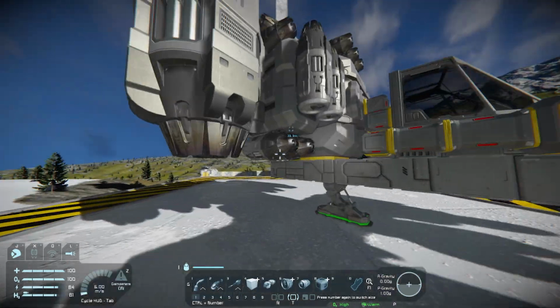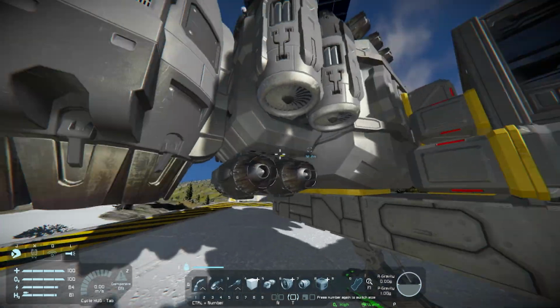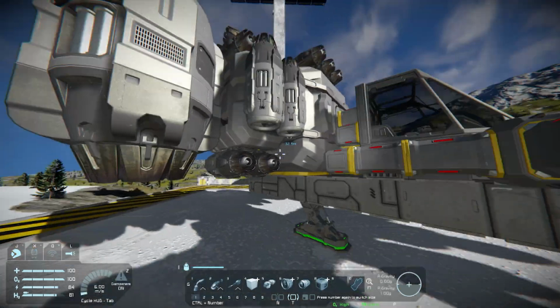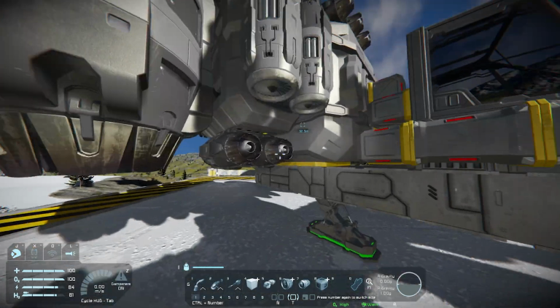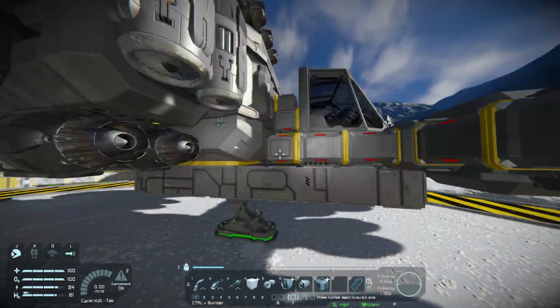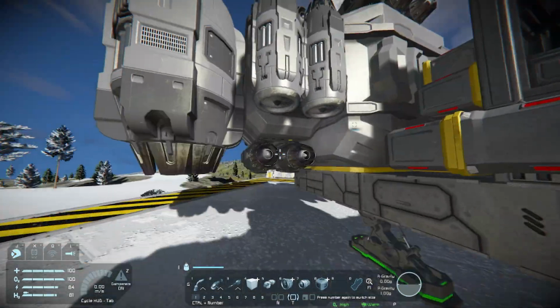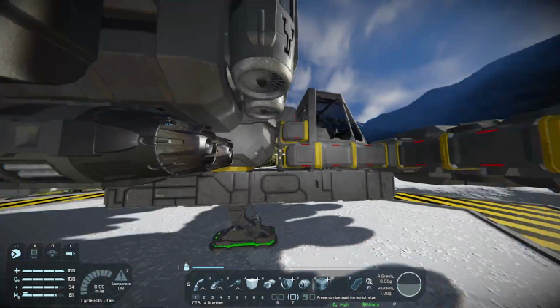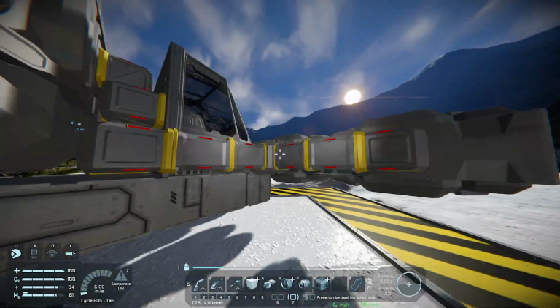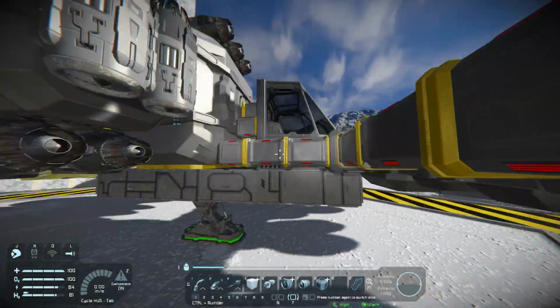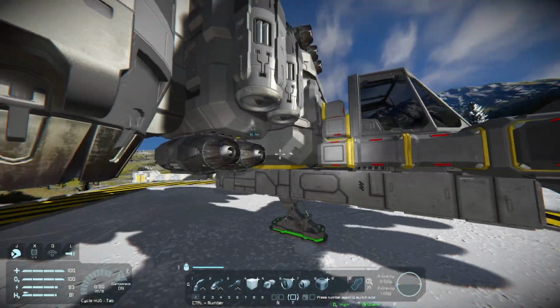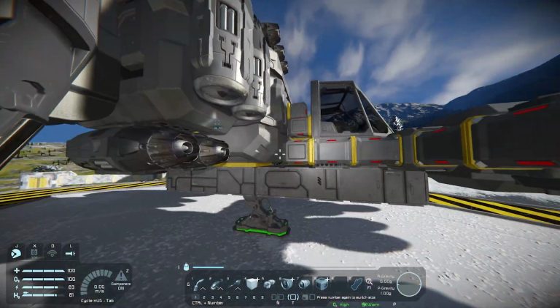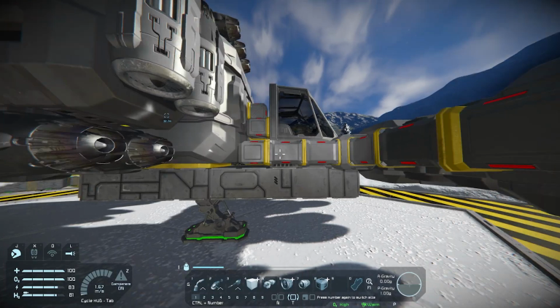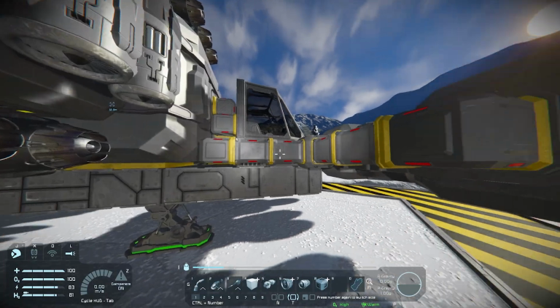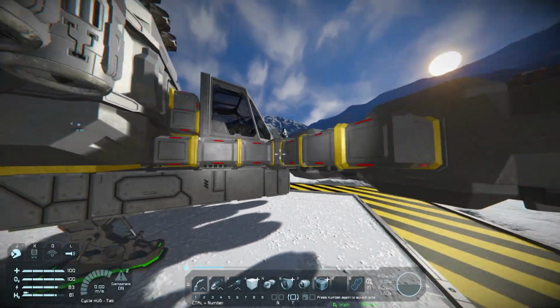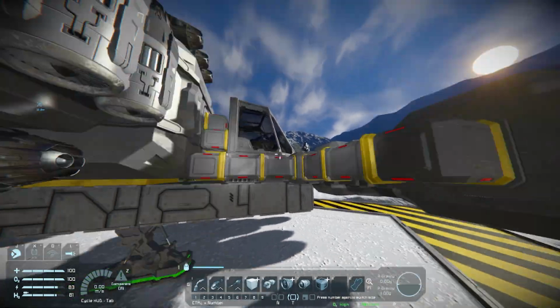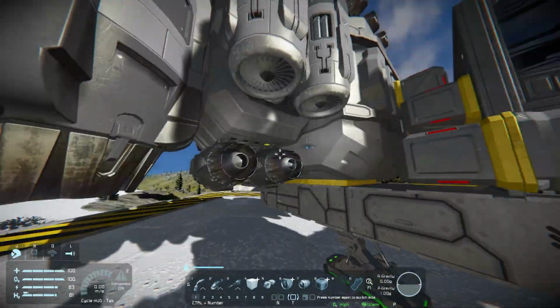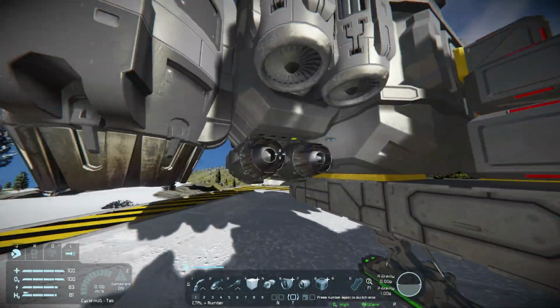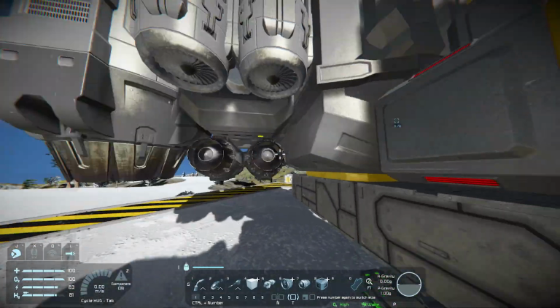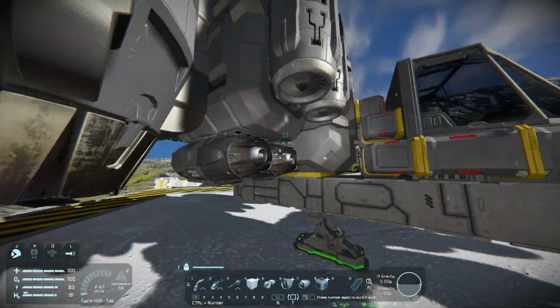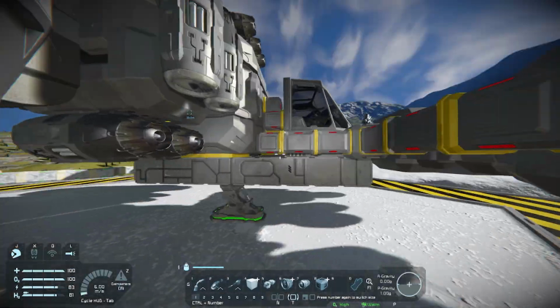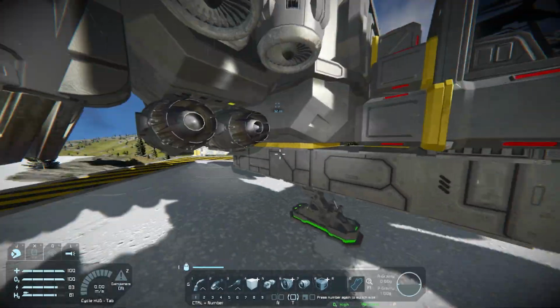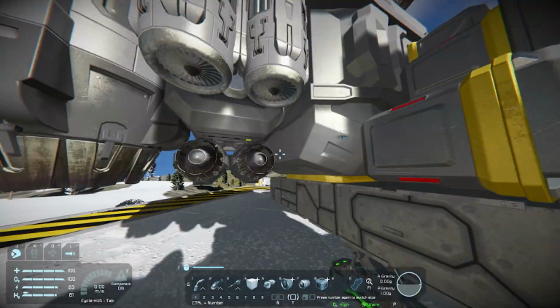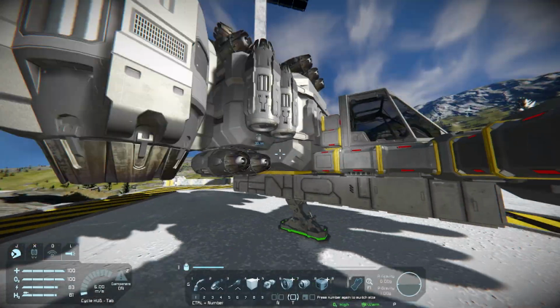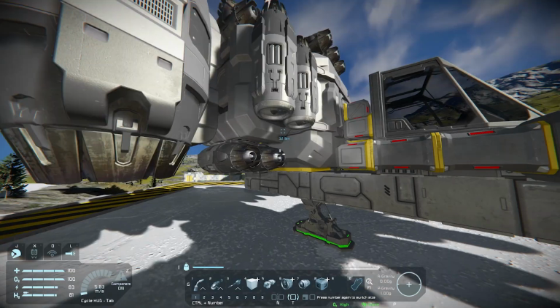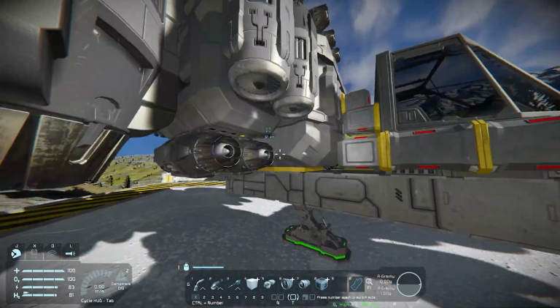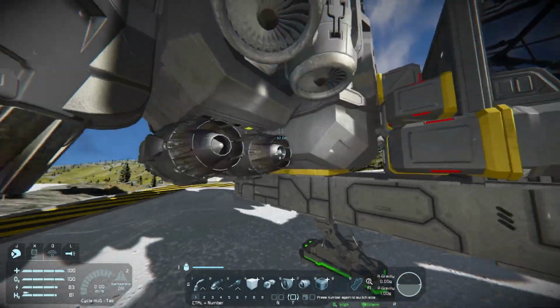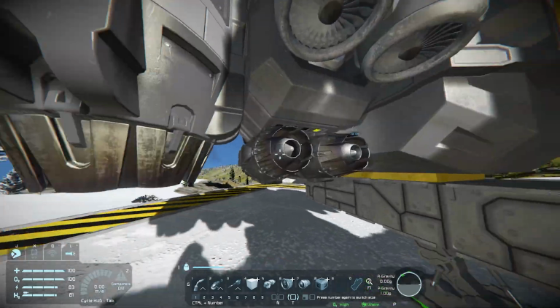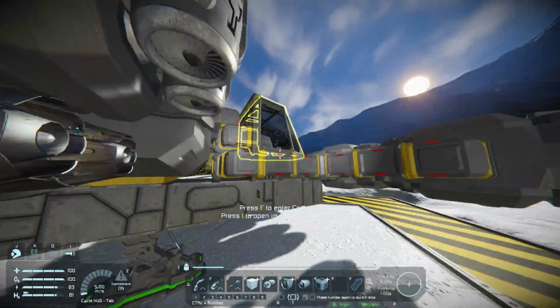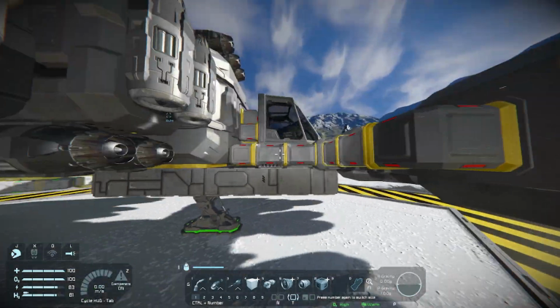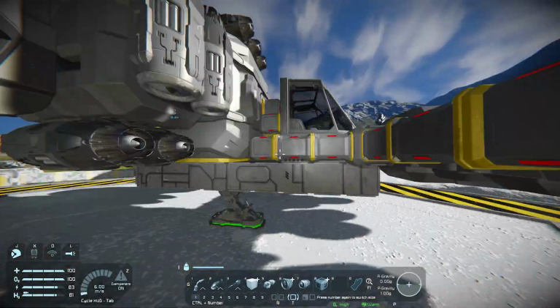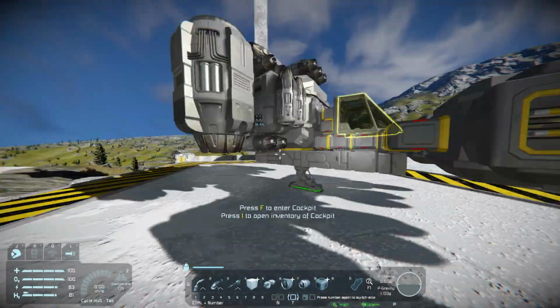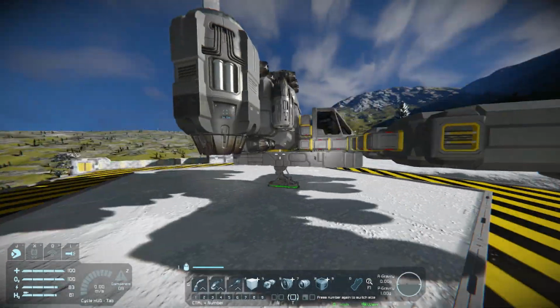Keep in mind that thrusters do damage to blocks nearby them. This should be far enough away because it's six blocks away, which should be sufficient for a small thruster. When building ships, you need to keep gaps where the exhaust of the thrusters are so you don't end up burning holes in your own ship.